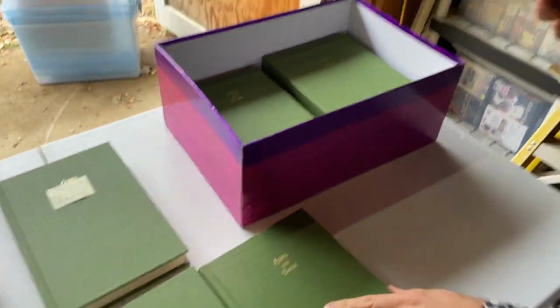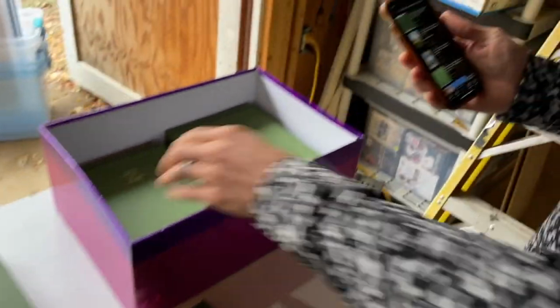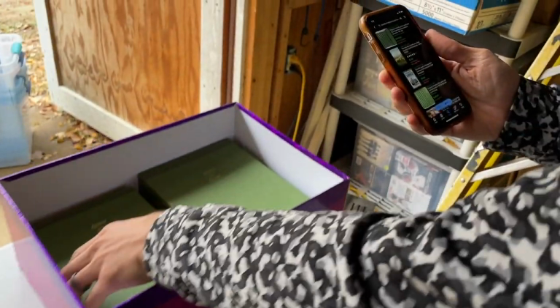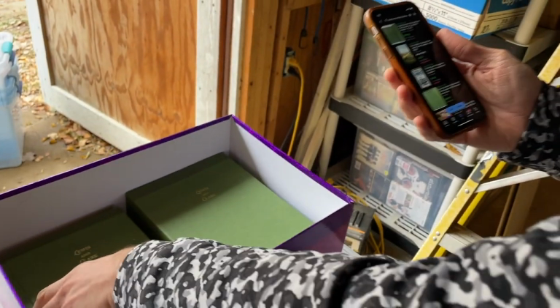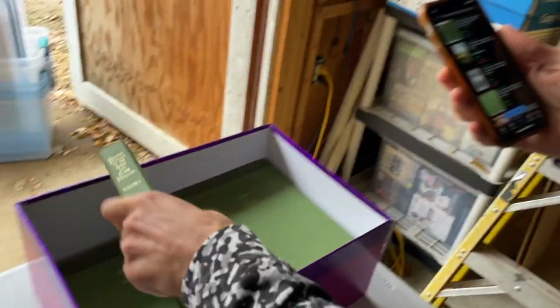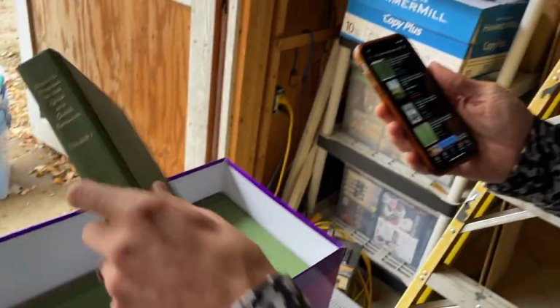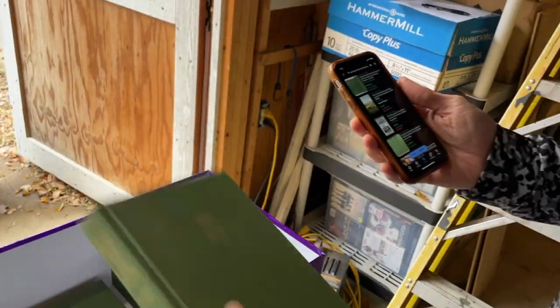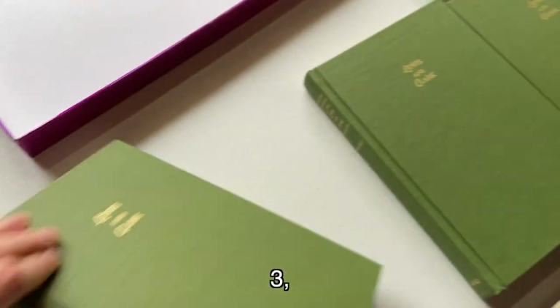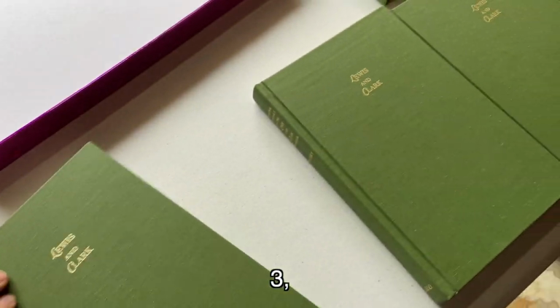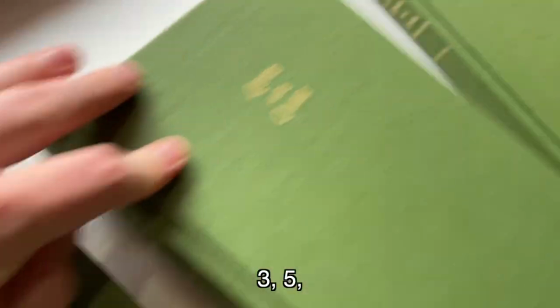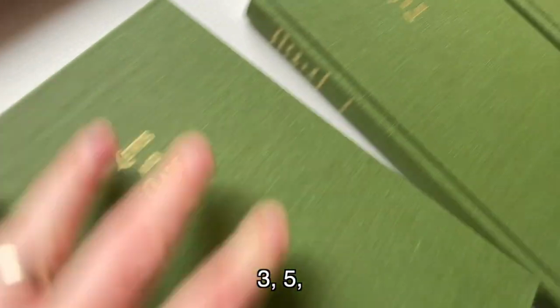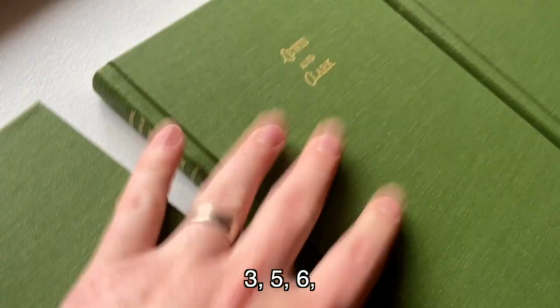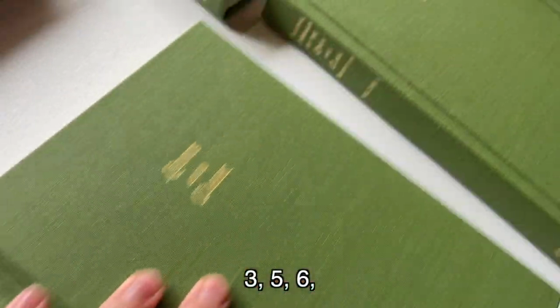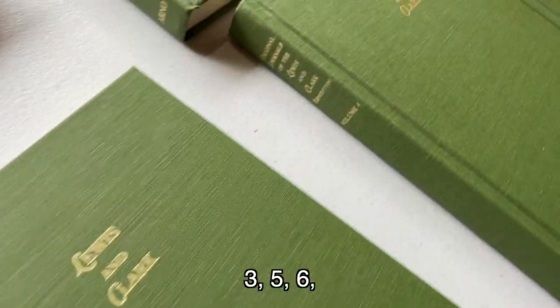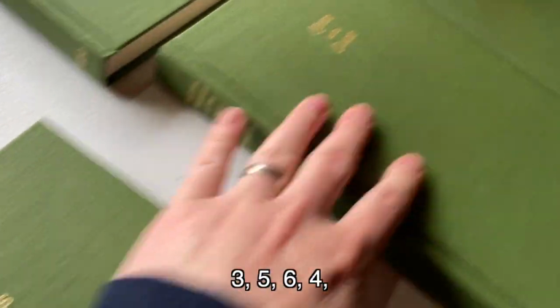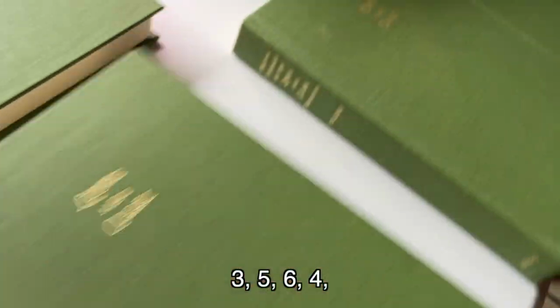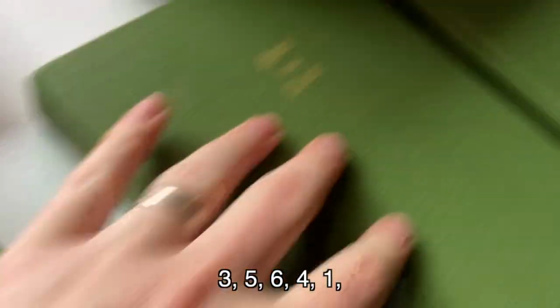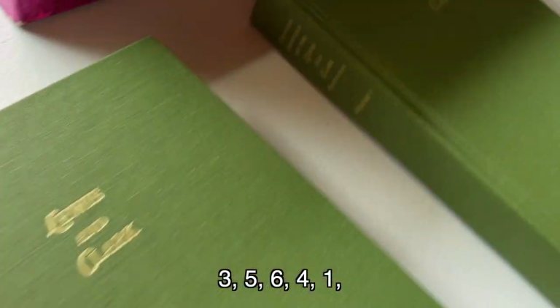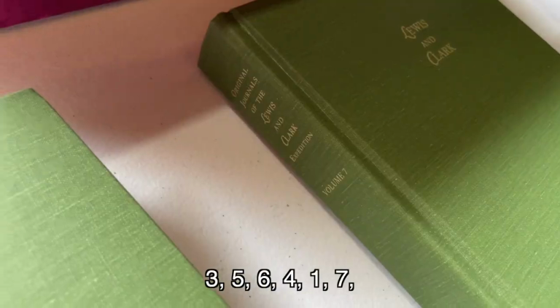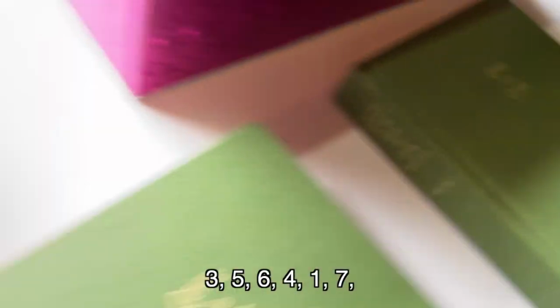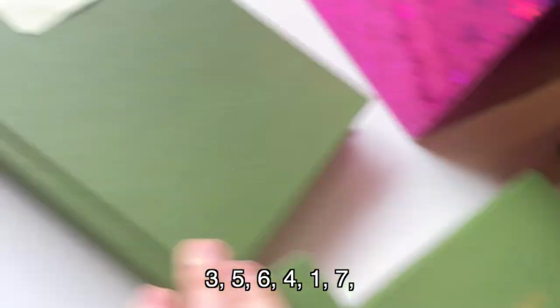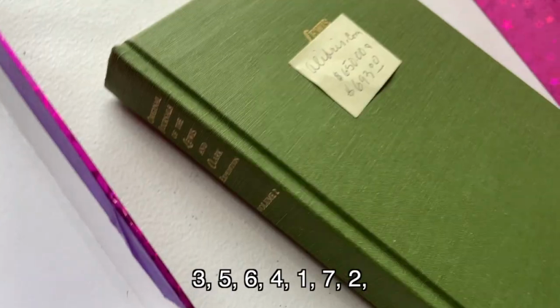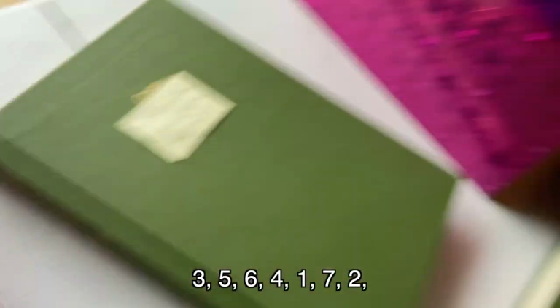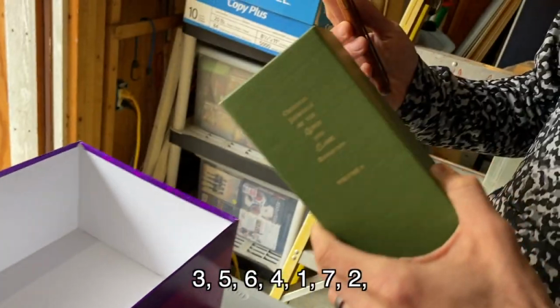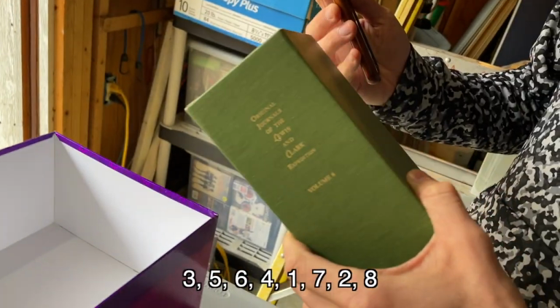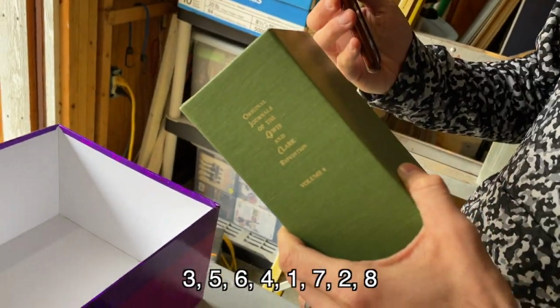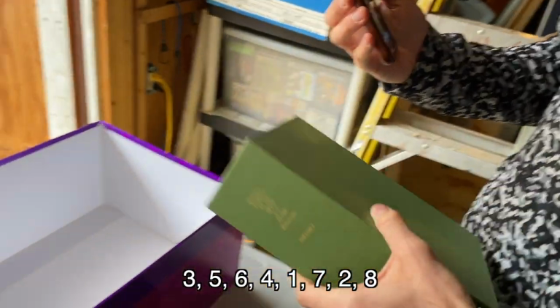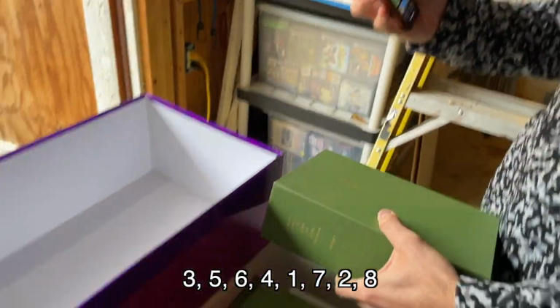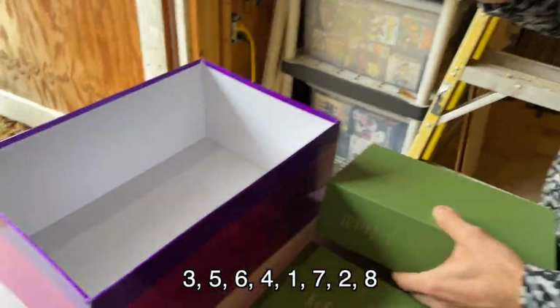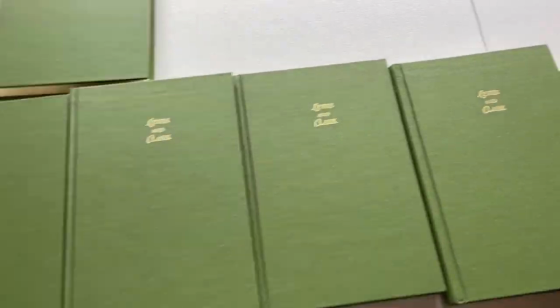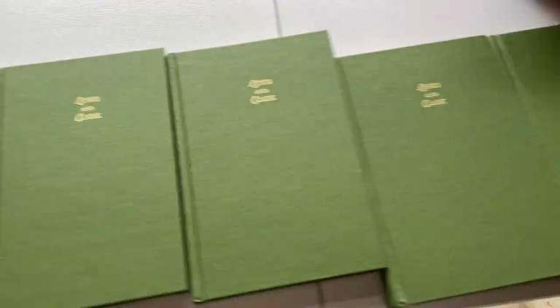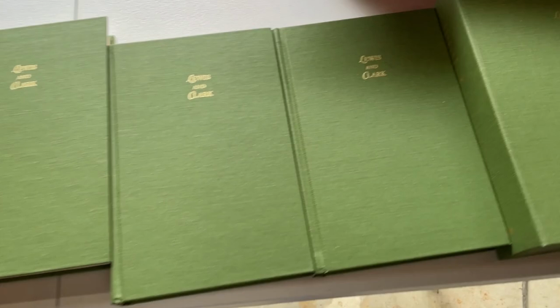How many are supposed to be there? Eight. And we count them off: three, five, six, four, one, seven, two, and eight. There we go — bada bing, bada boom. Complete set confirmed.